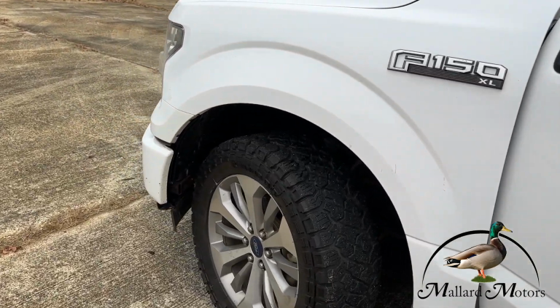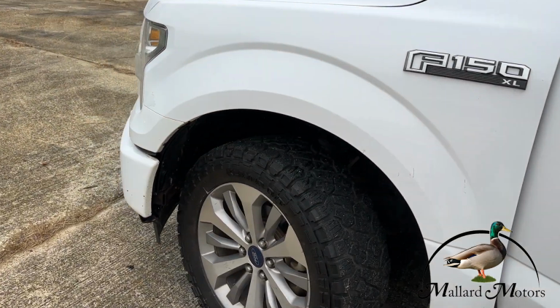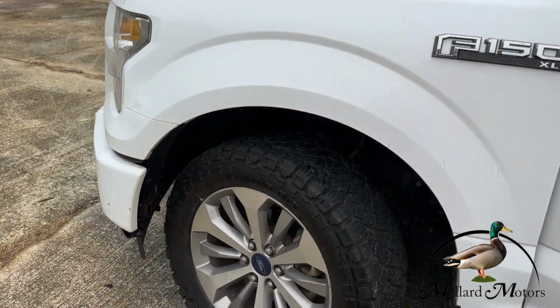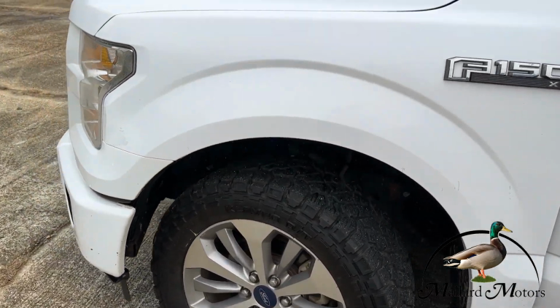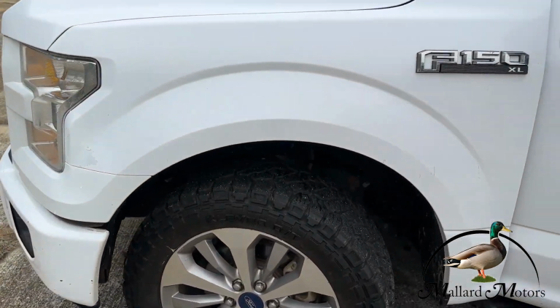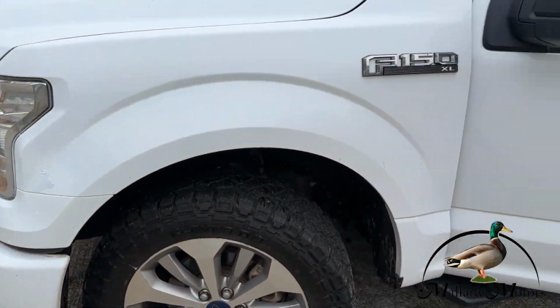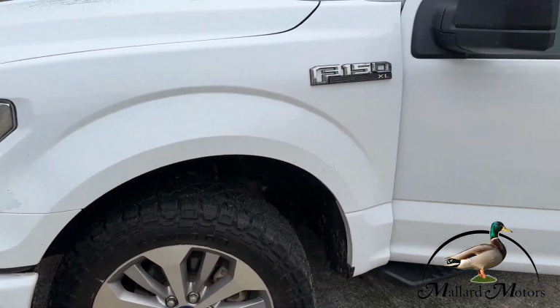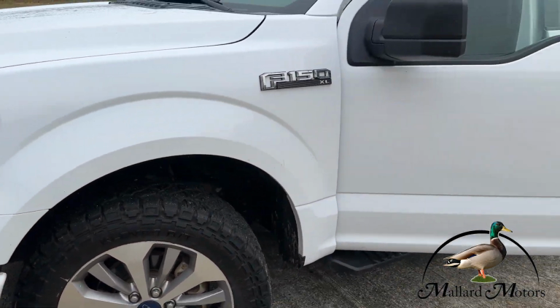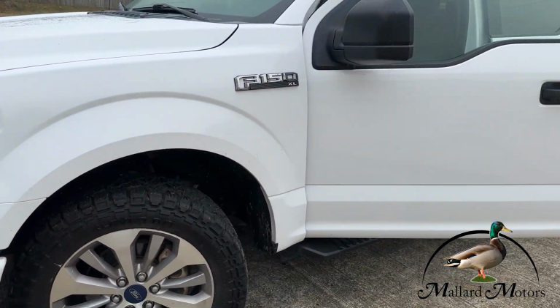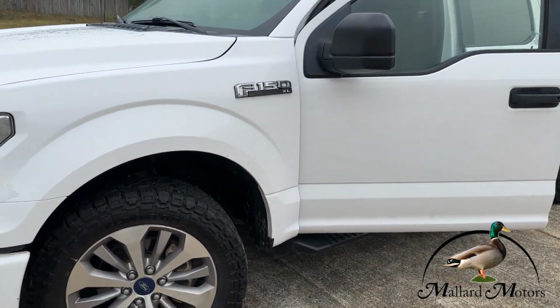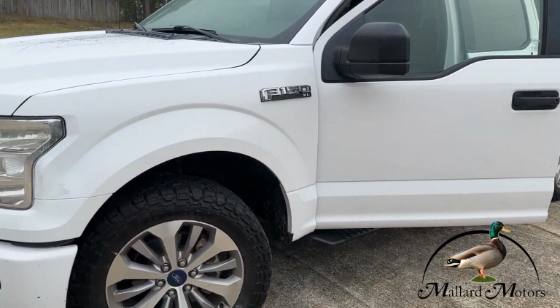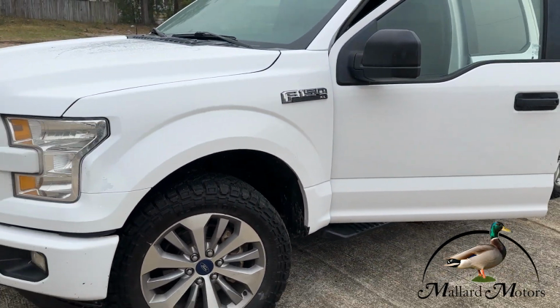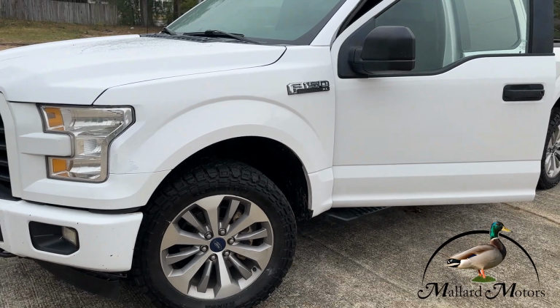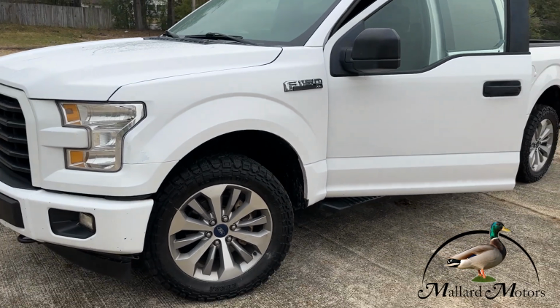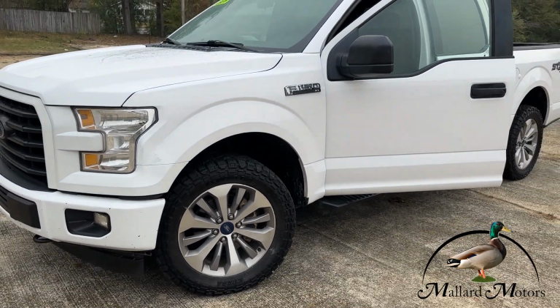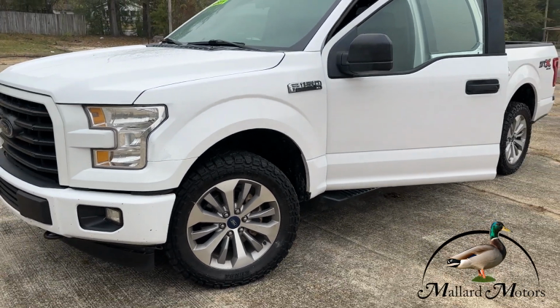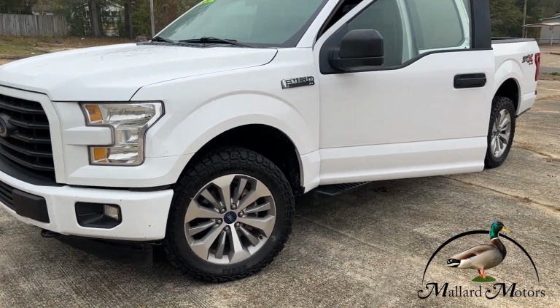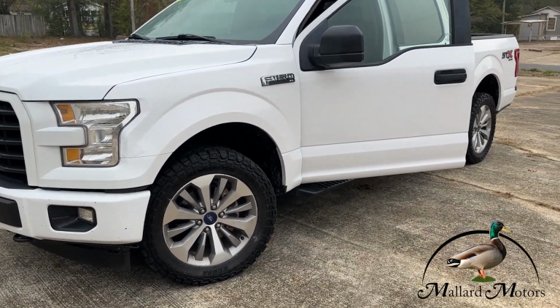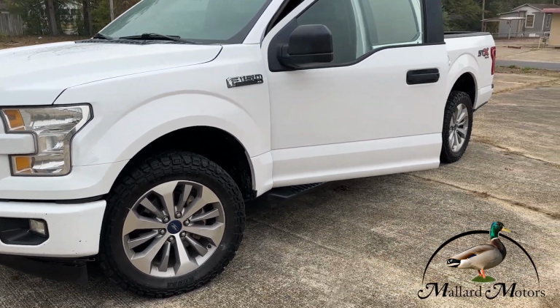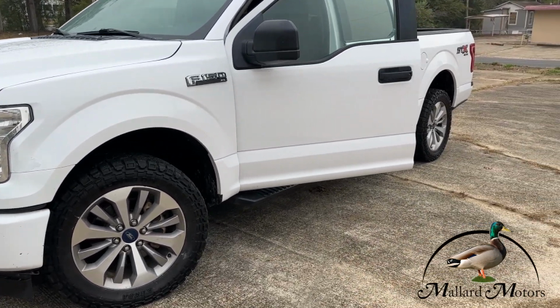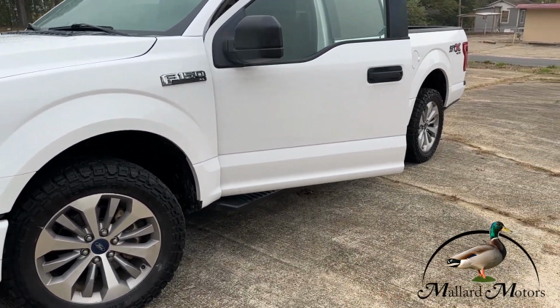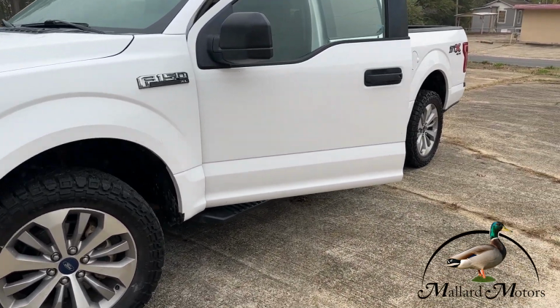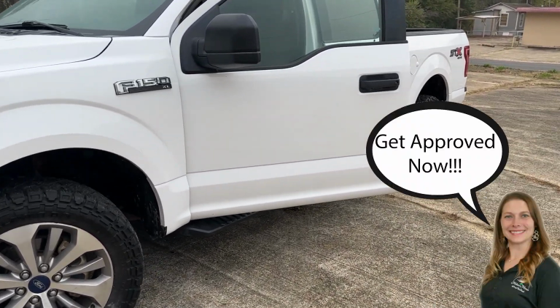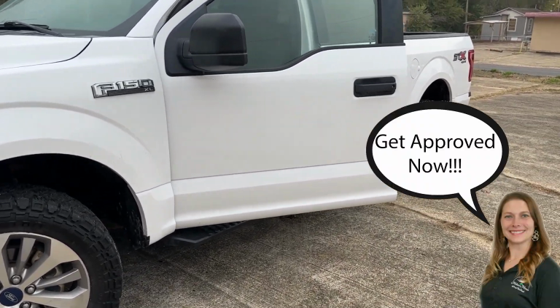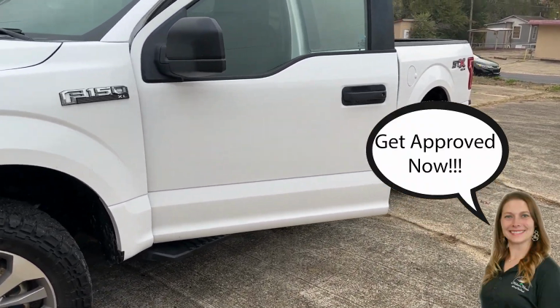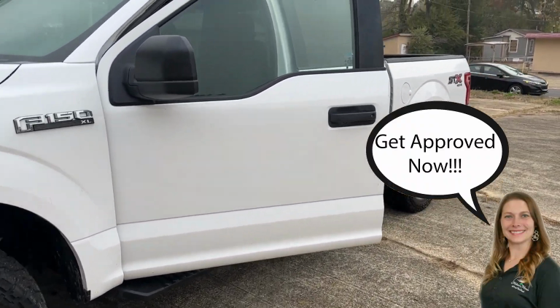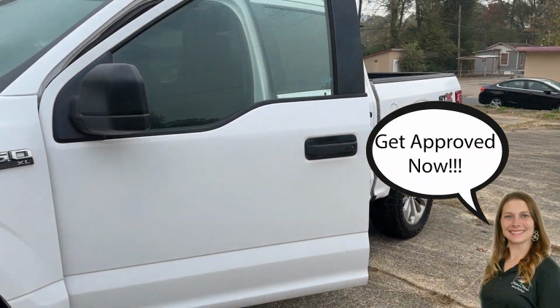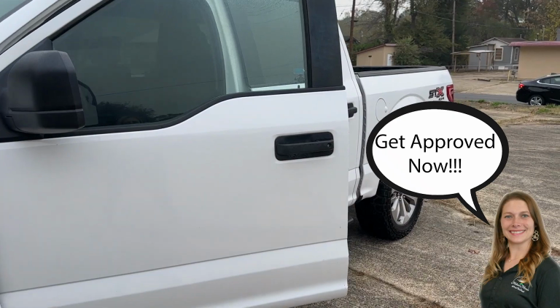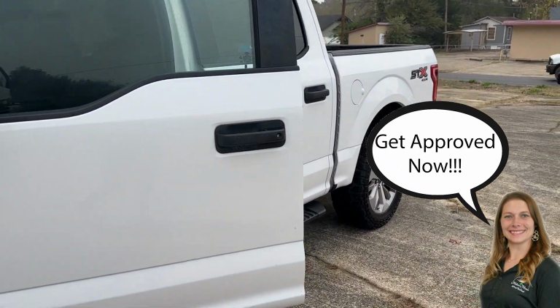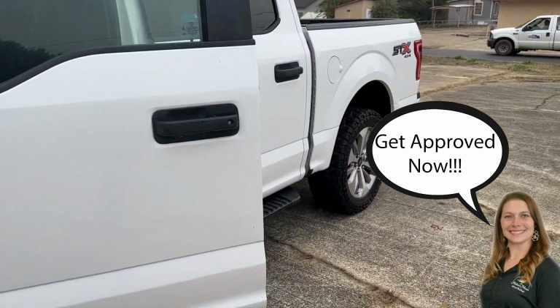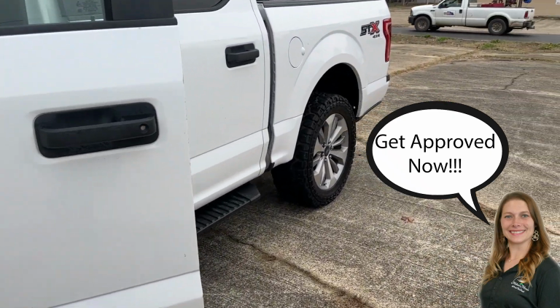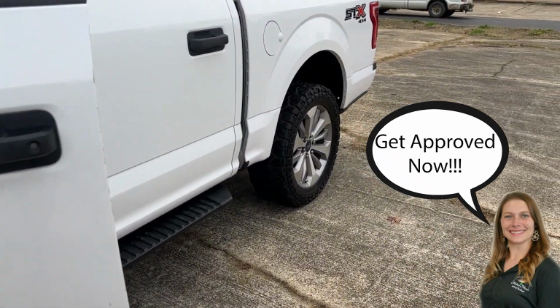Ask for Ashley. And this is a 2017 F-150, four-wheel drive, 5.0 V6, 174 on the miles.